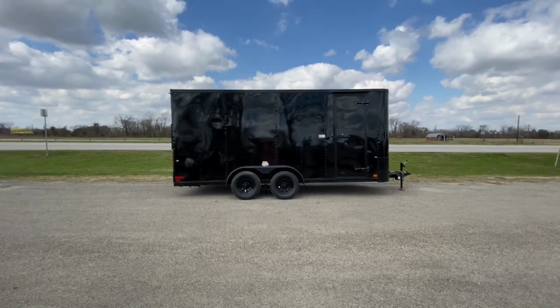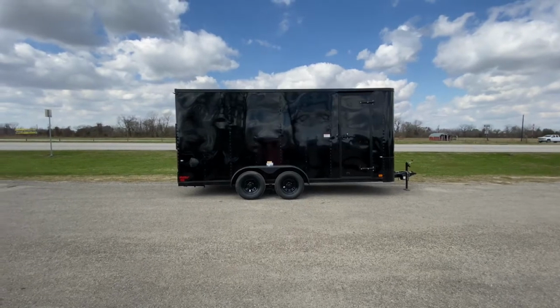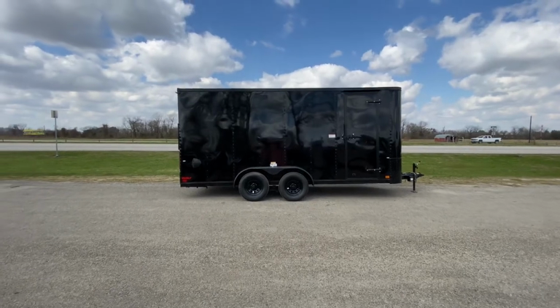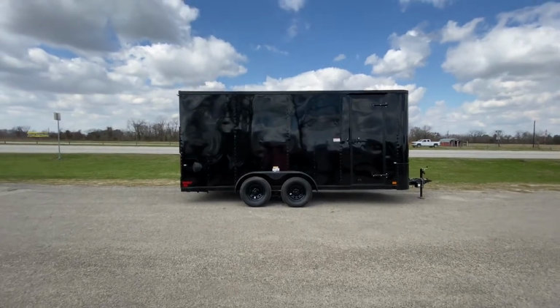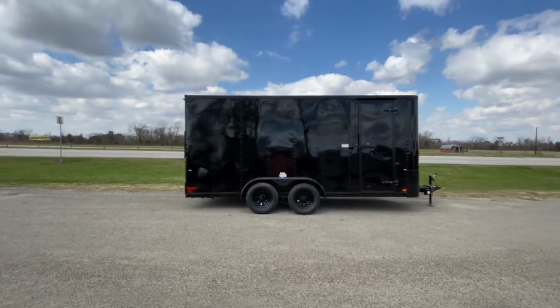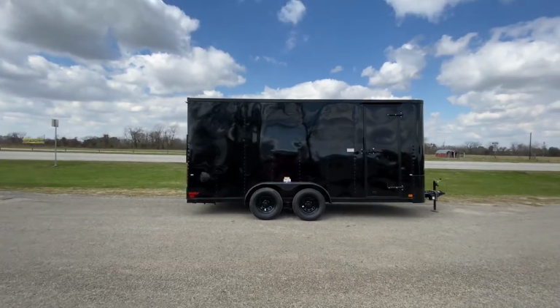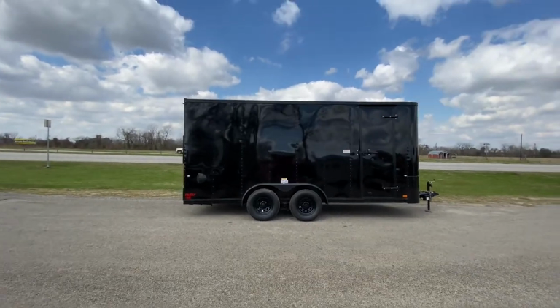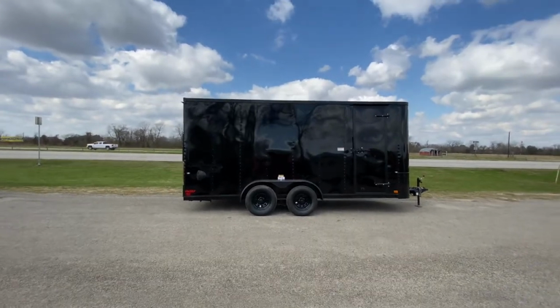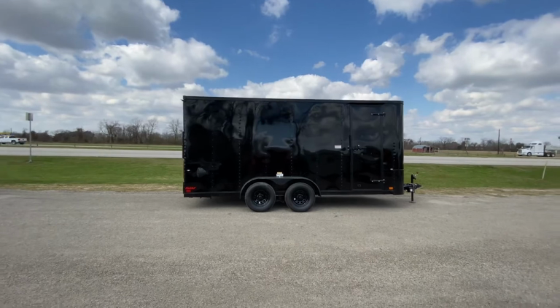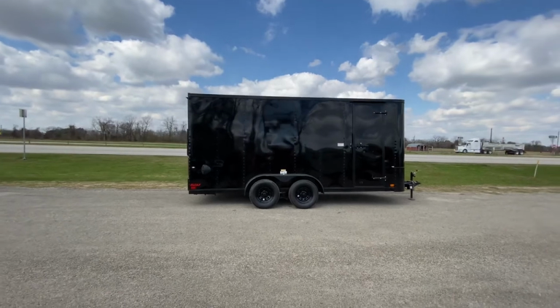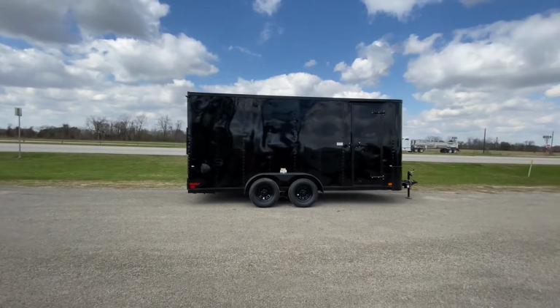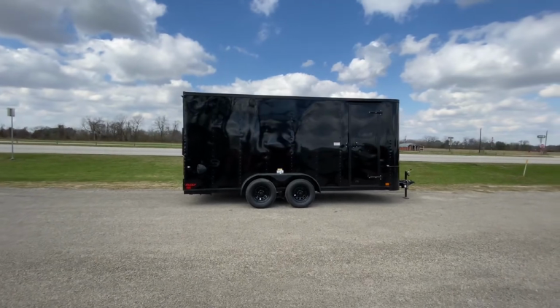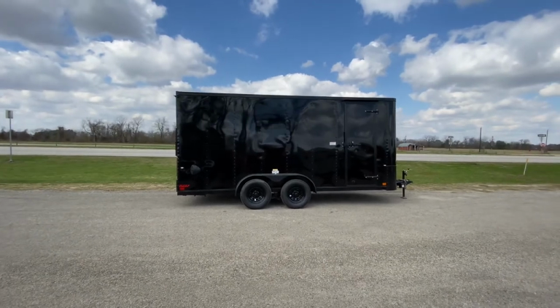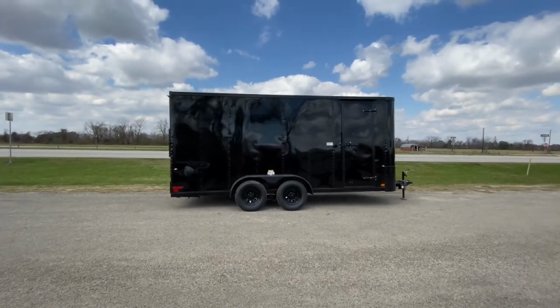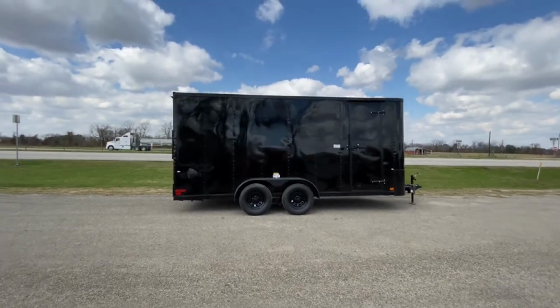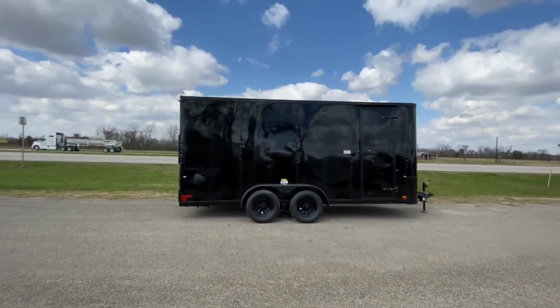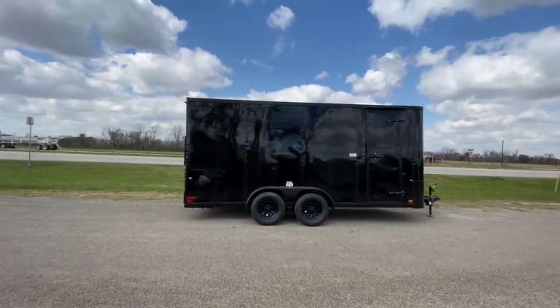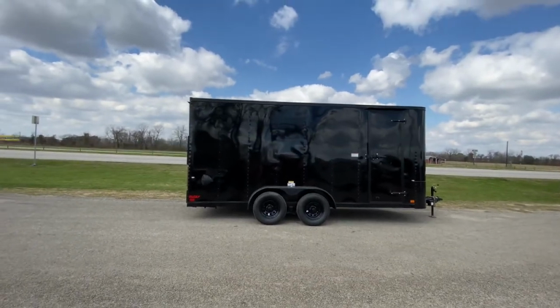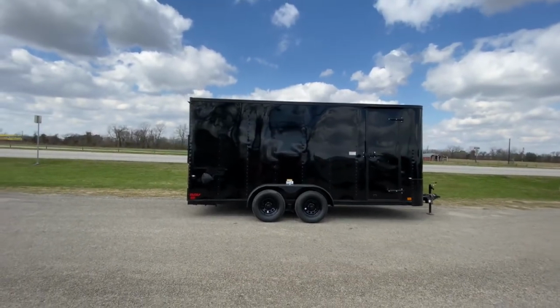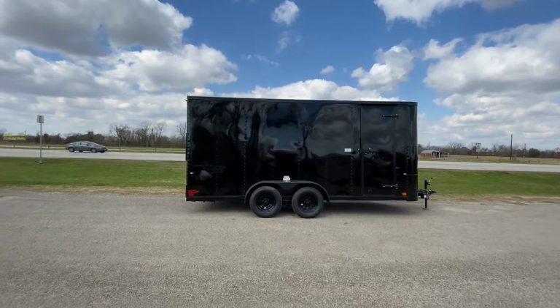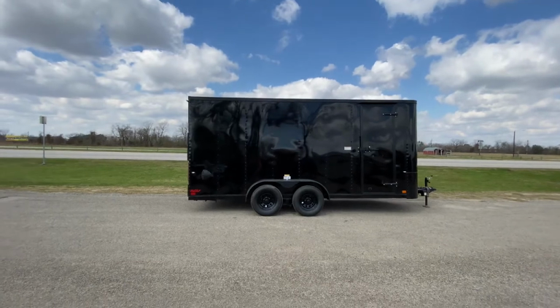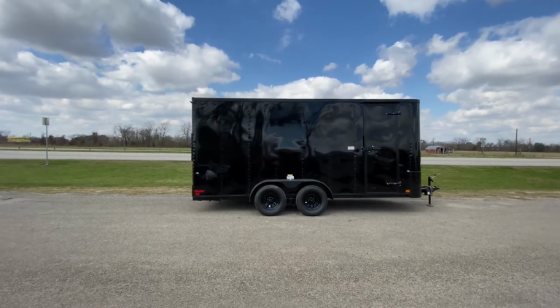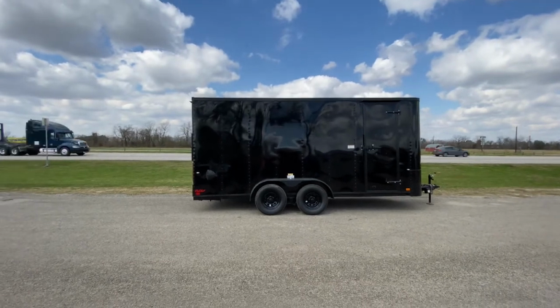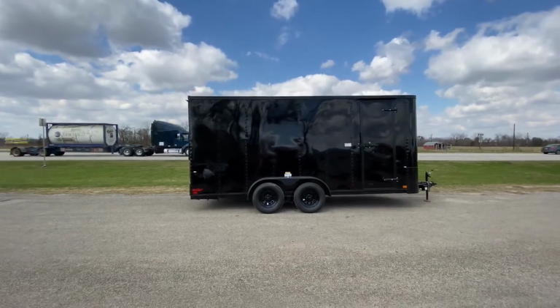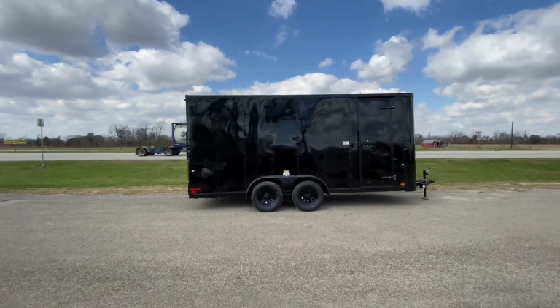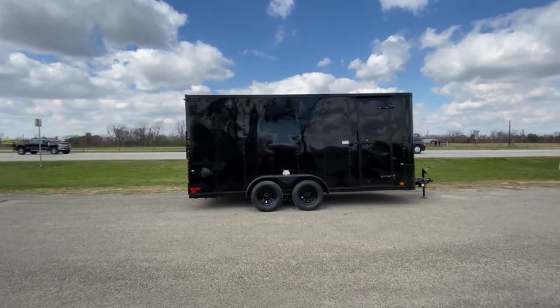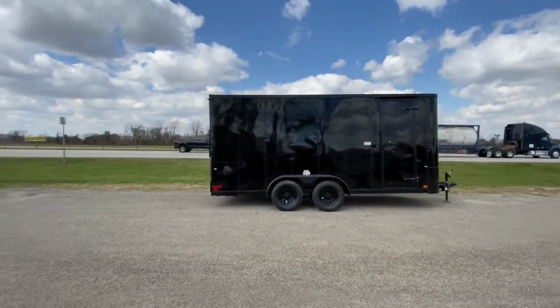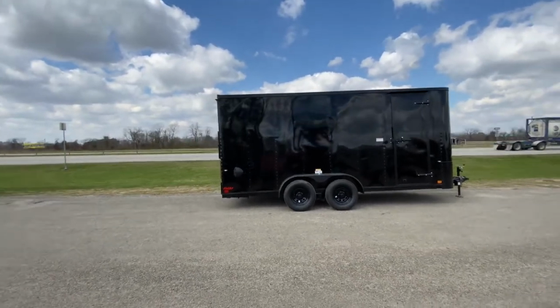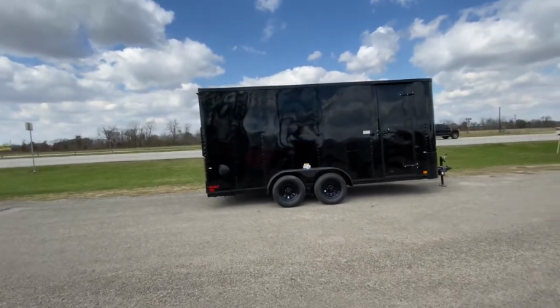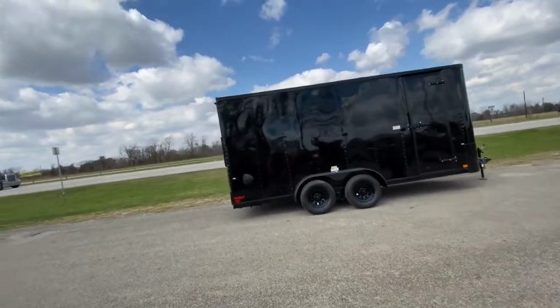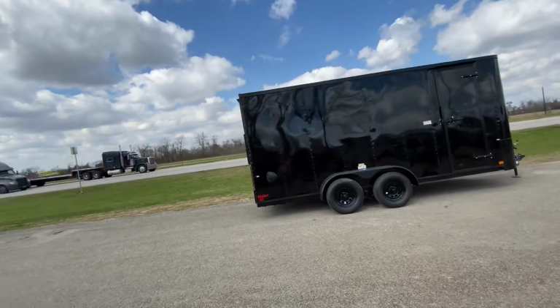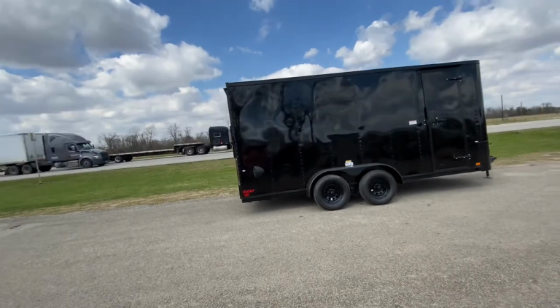Hello everybody, welcome to Trailer Place. We're going to take a look at some new inventory that we received this morning. What we're going to be looking at here is a 7x18 Cargo Craft 2021 enclosed V-nose trailer. This one here is an Elite V model.